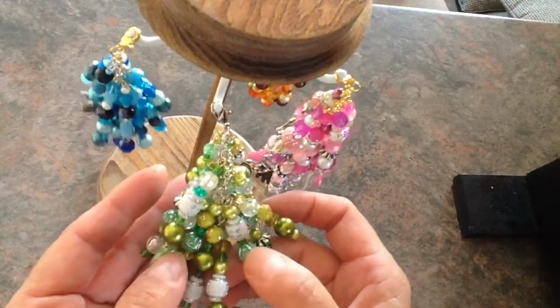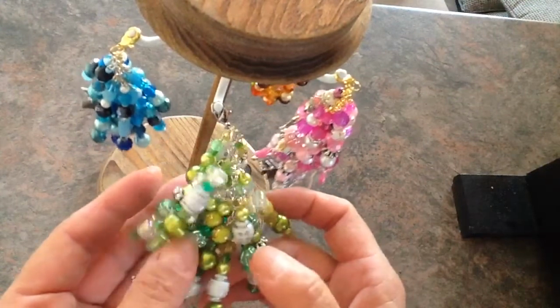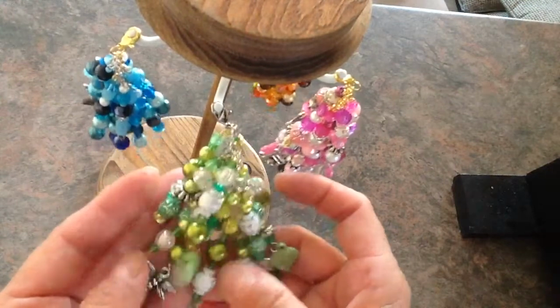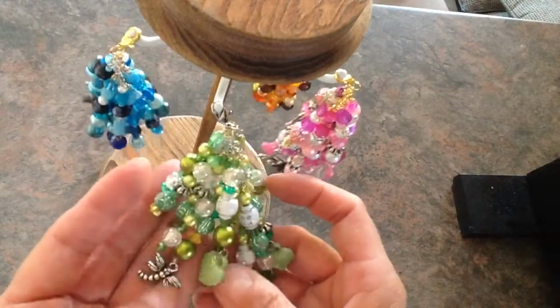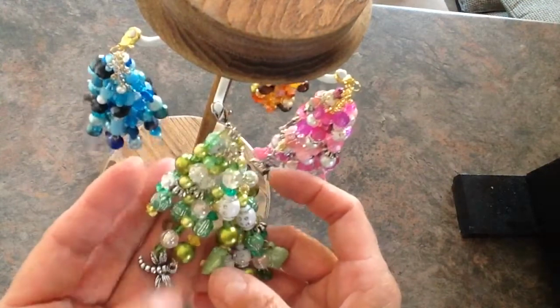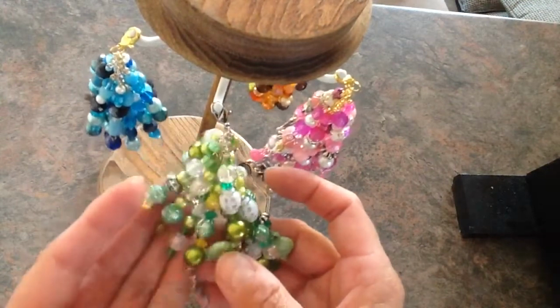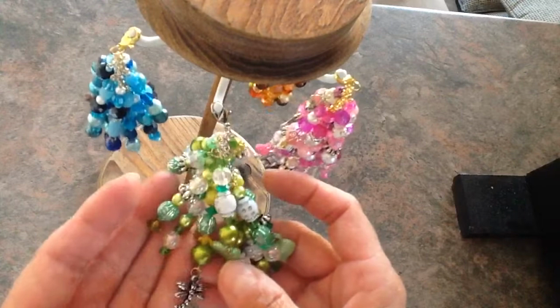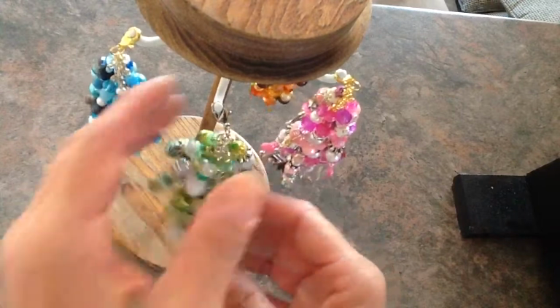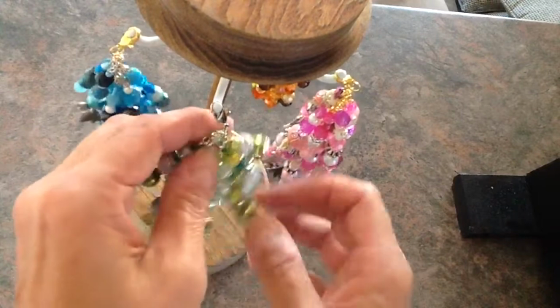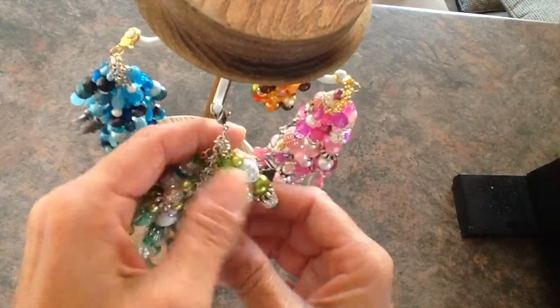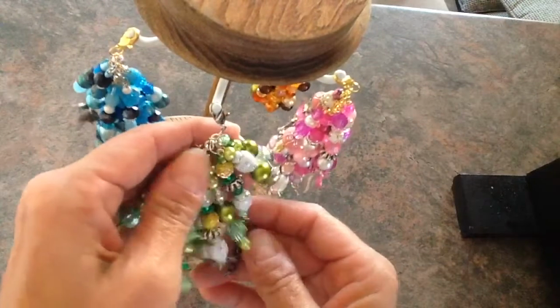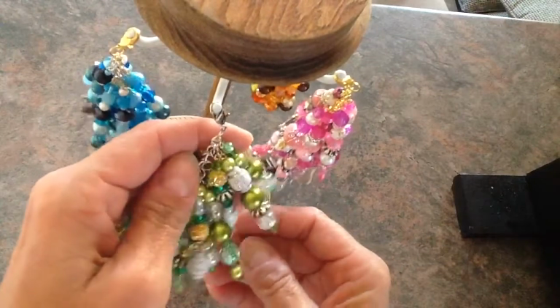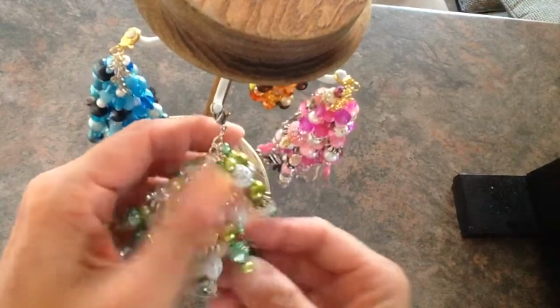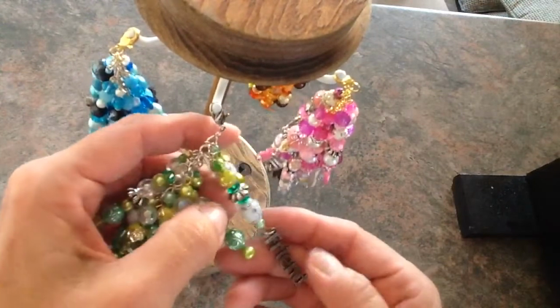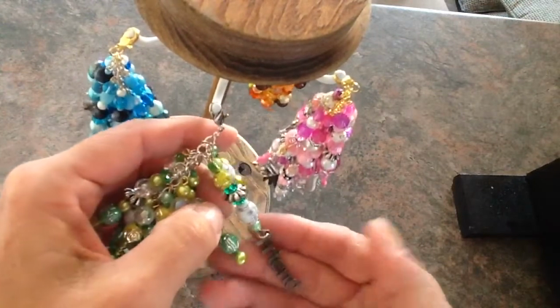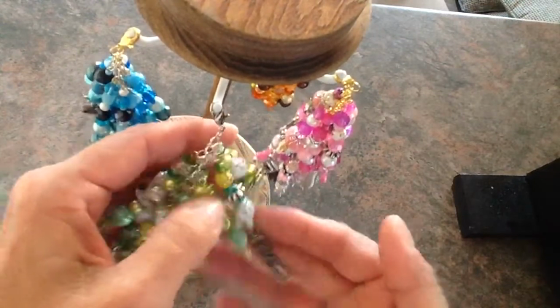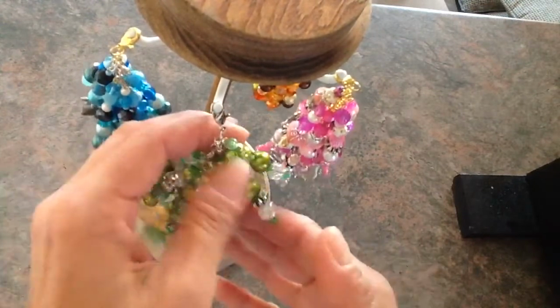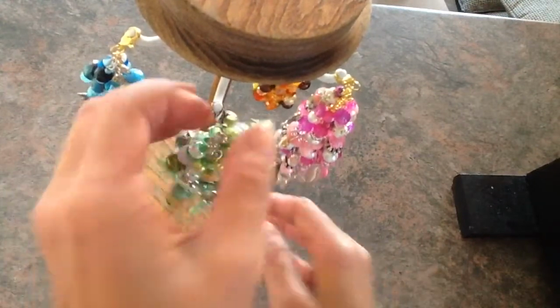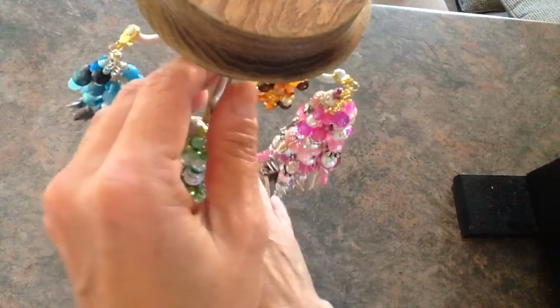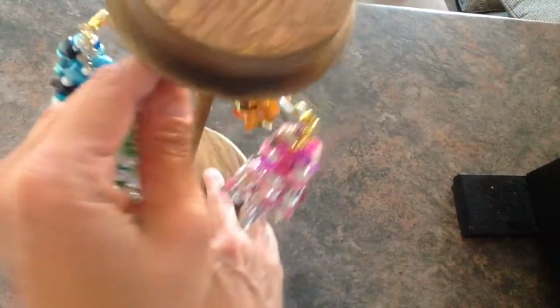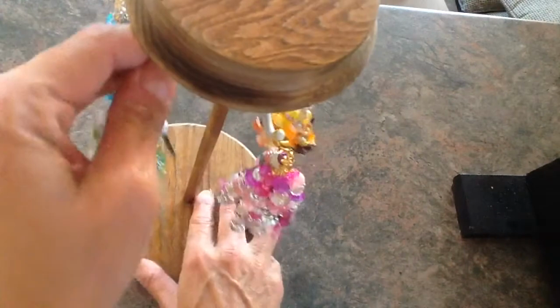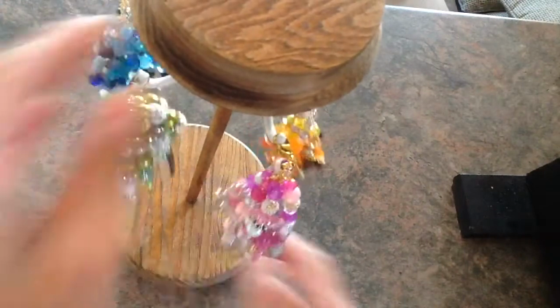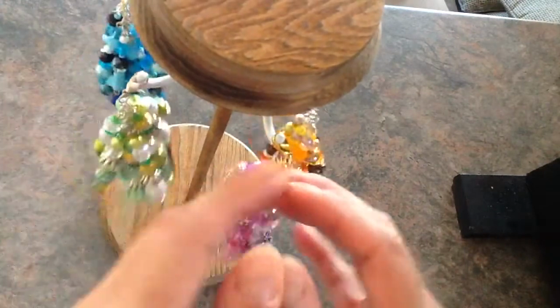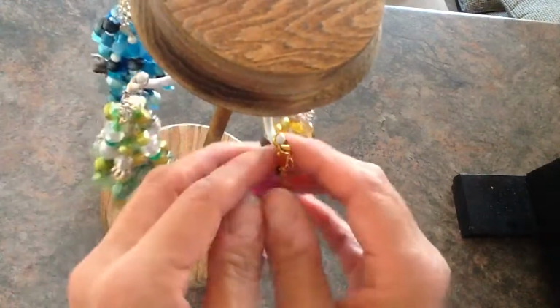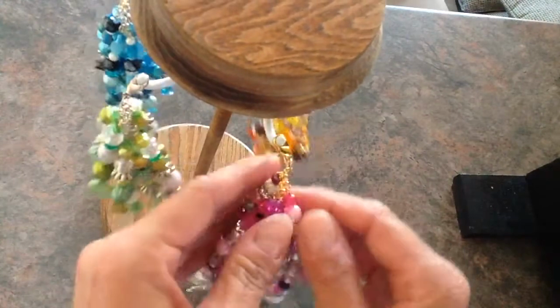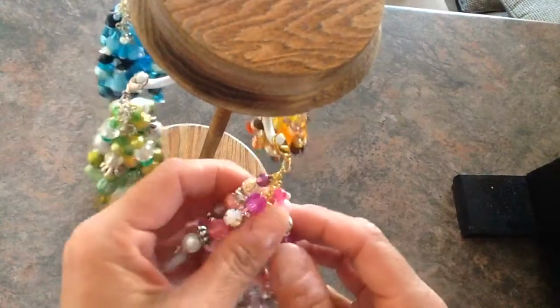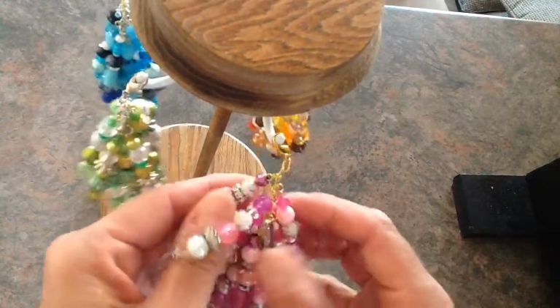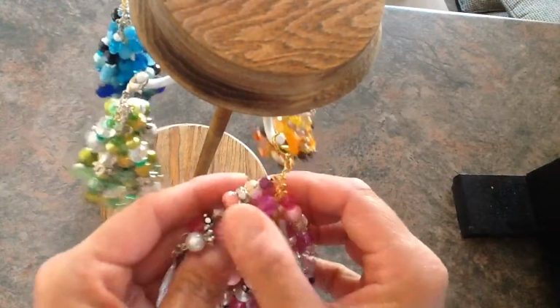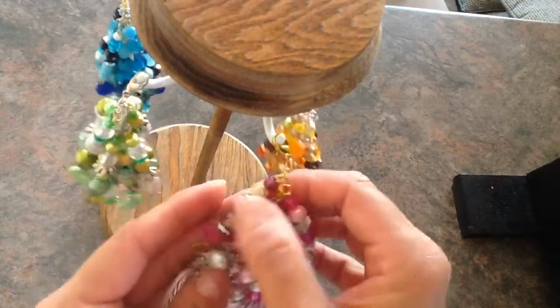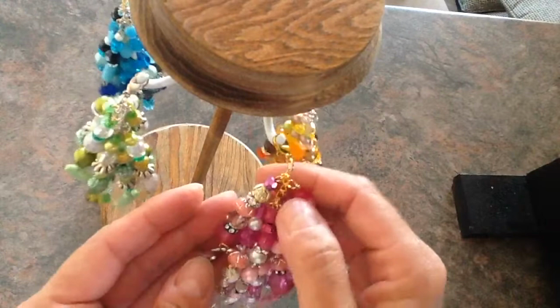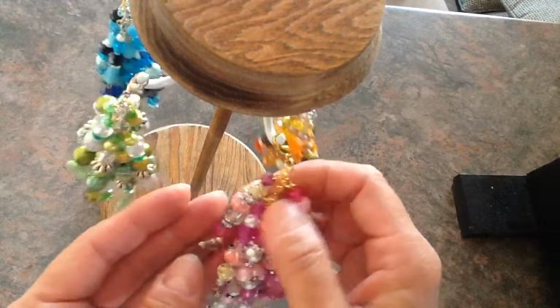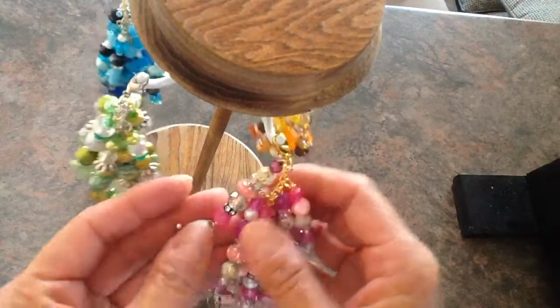Like these ones didn't come with it, or the charms. This one says friend. And this one I tried making in all the gold tone.